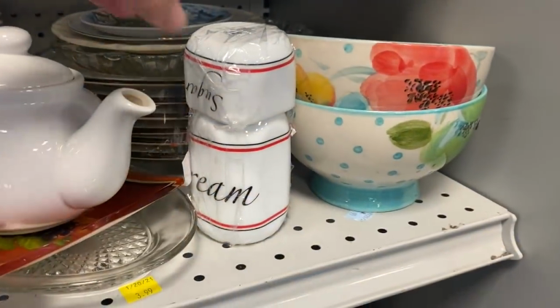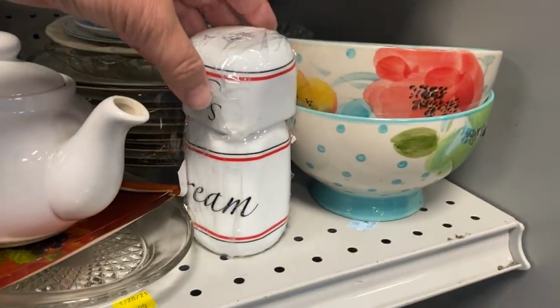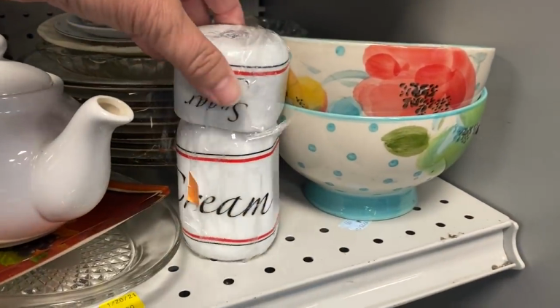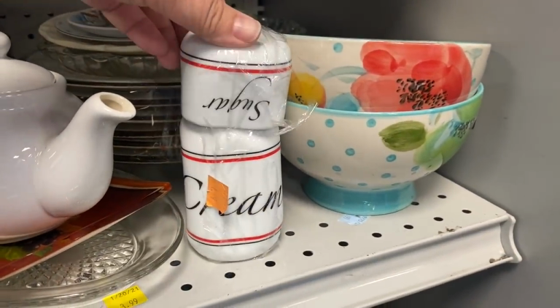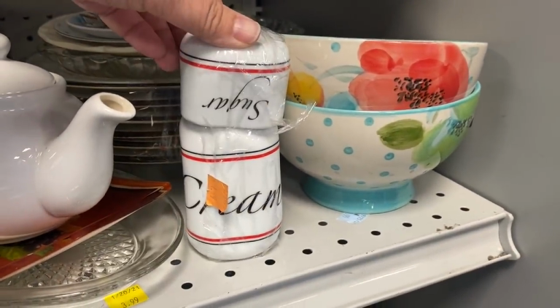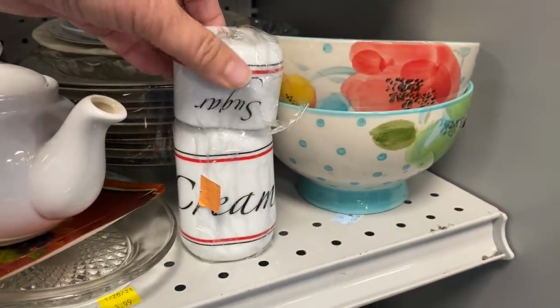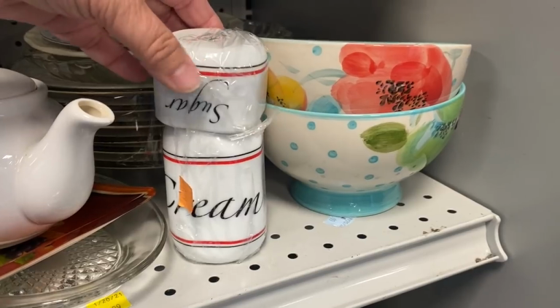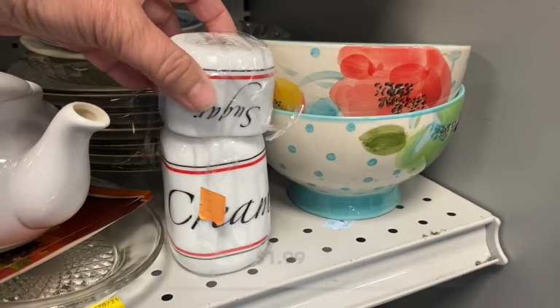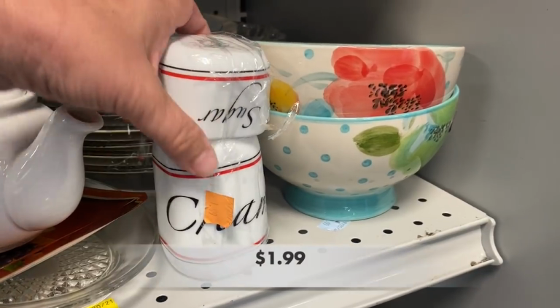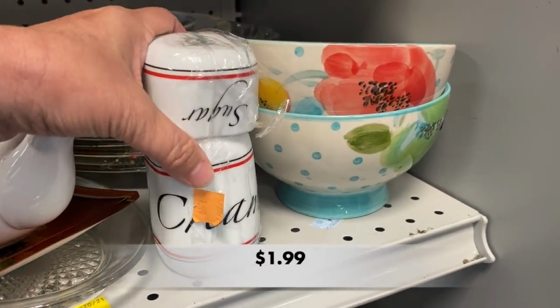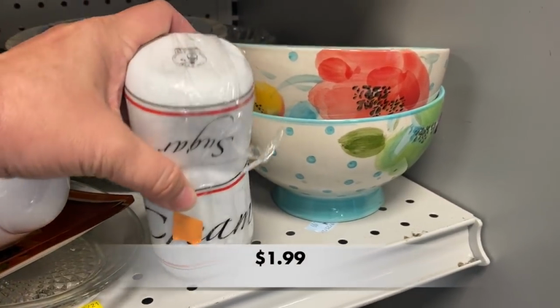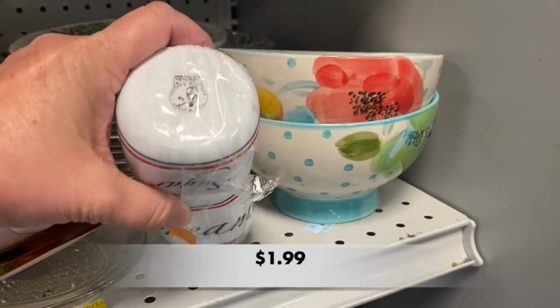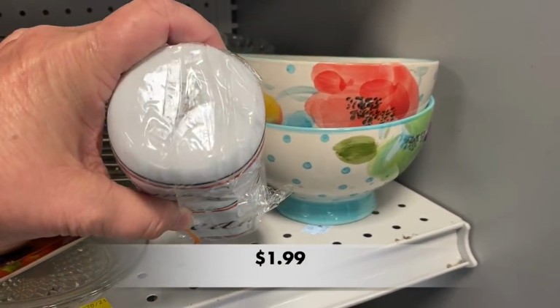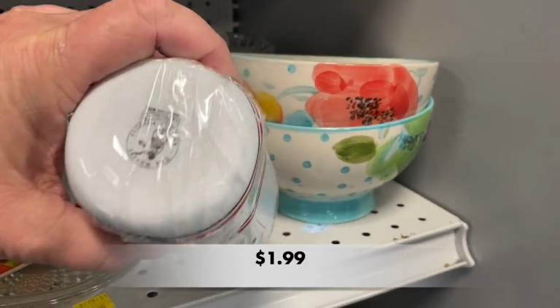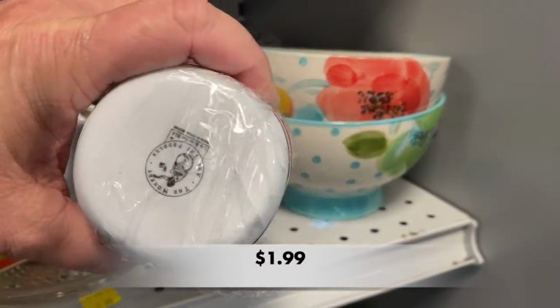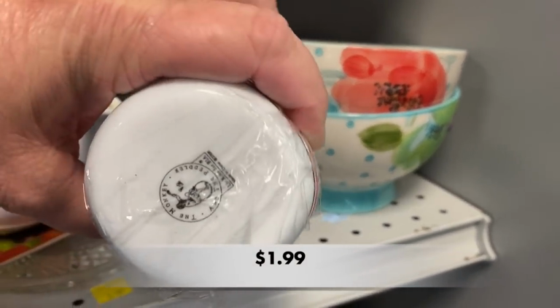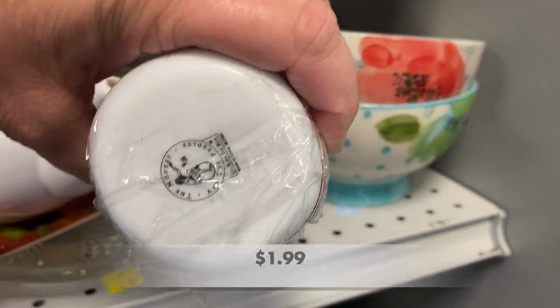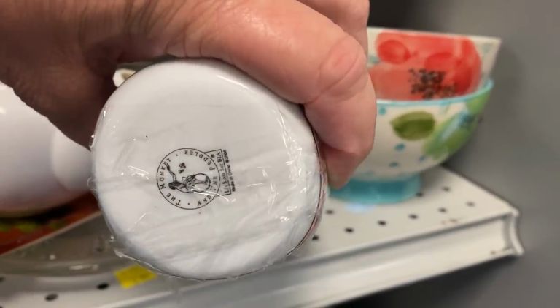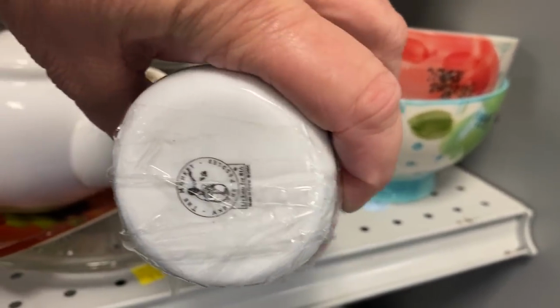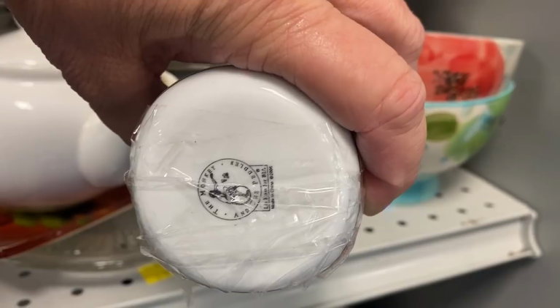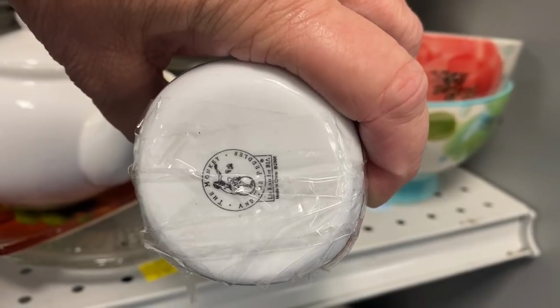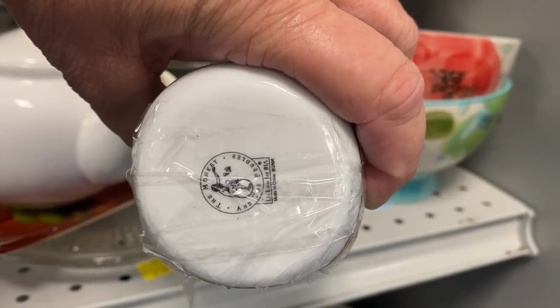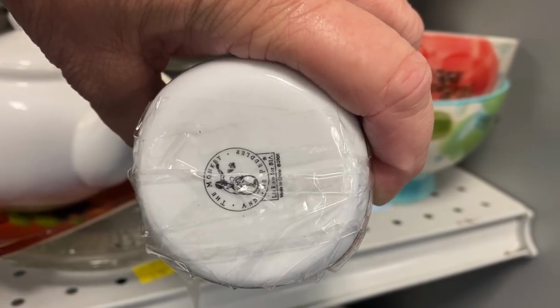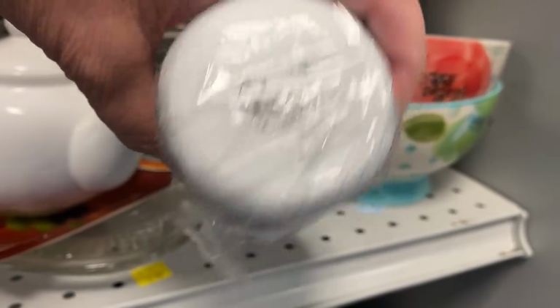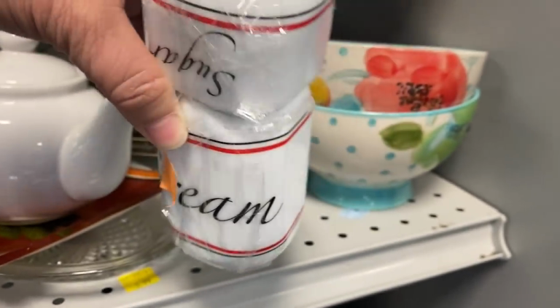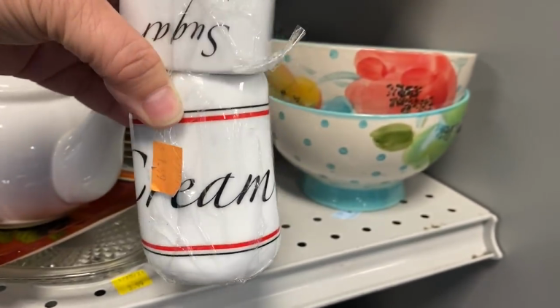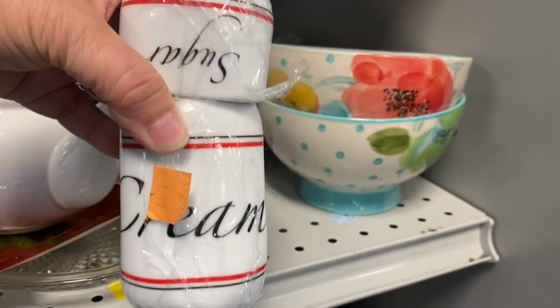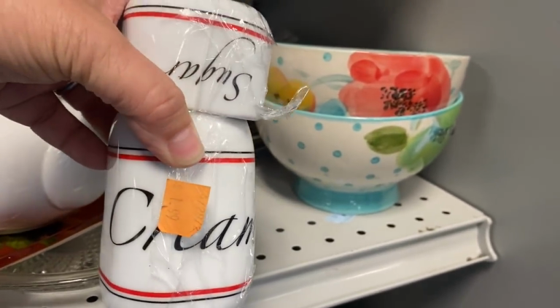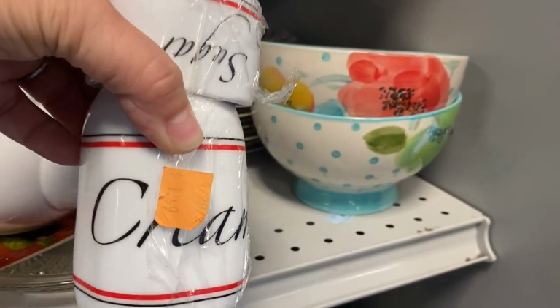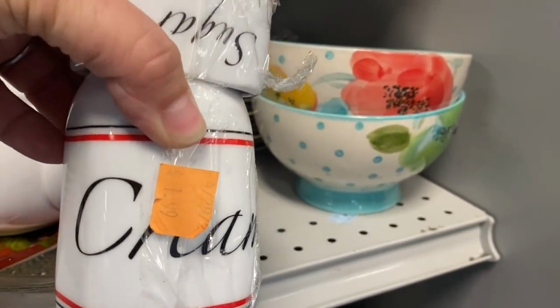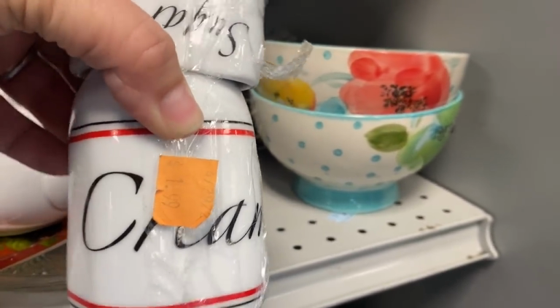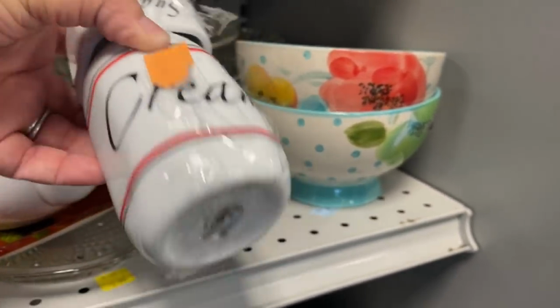And here is another creamer with a coordinating sugar dish. This set is from 2006, and although you can't tell, the creamer looks like a little milk bottle, which I thought was really cute.